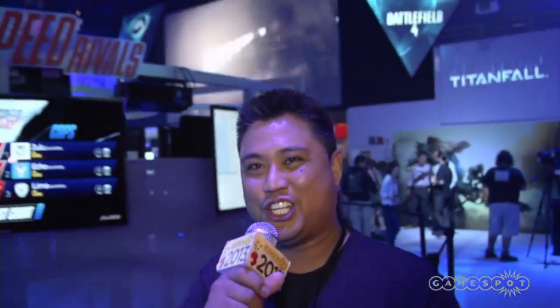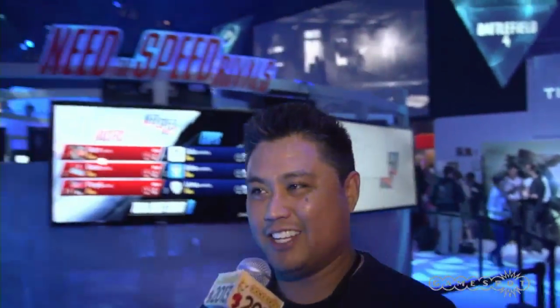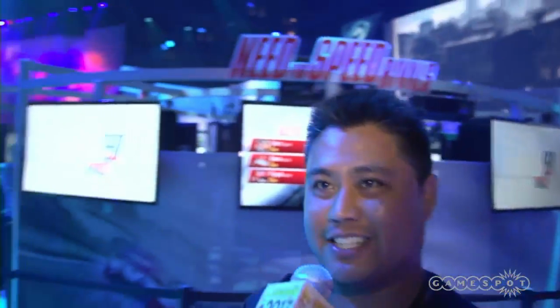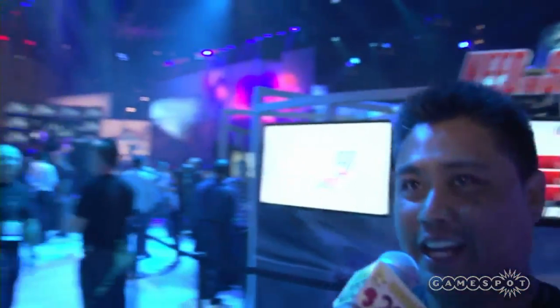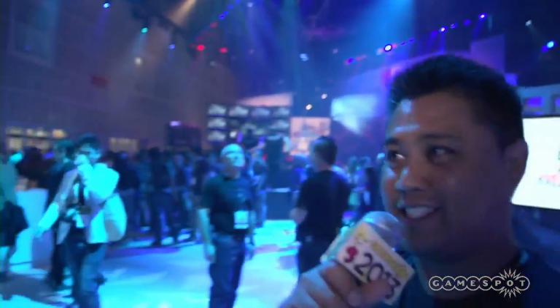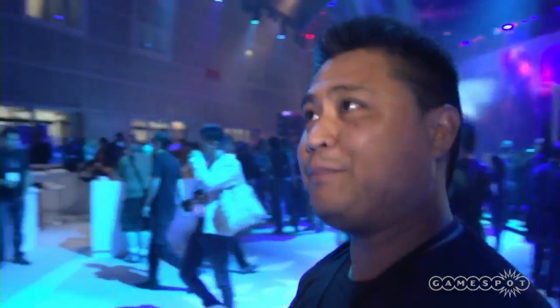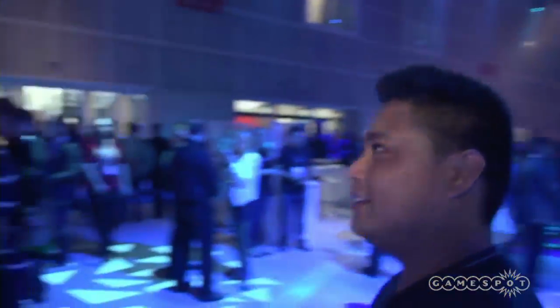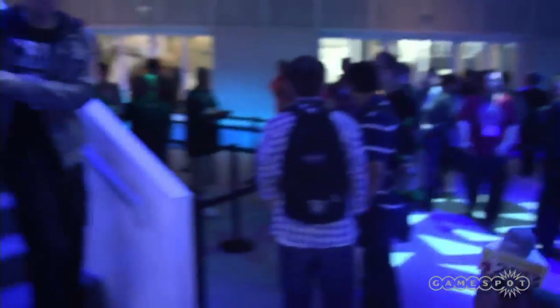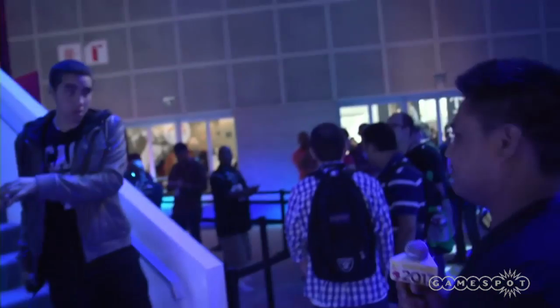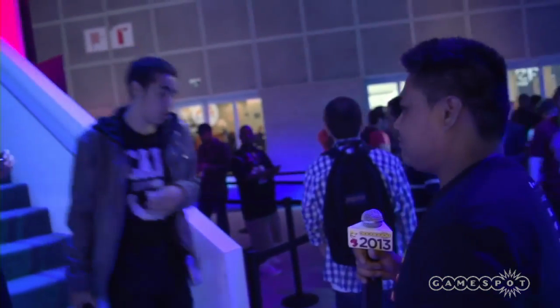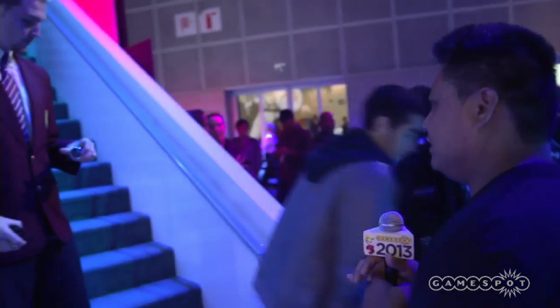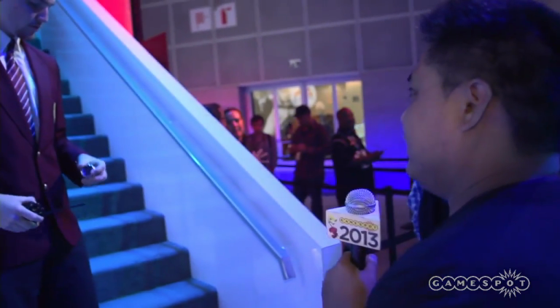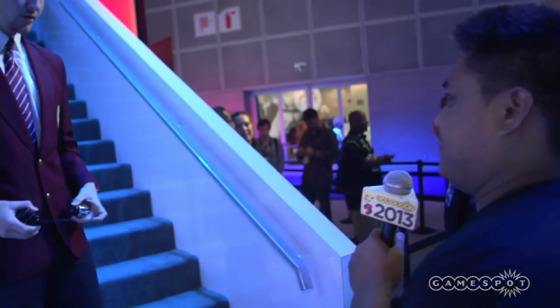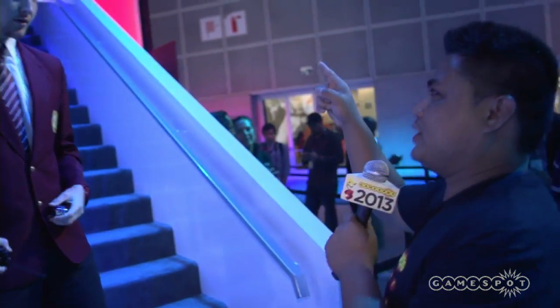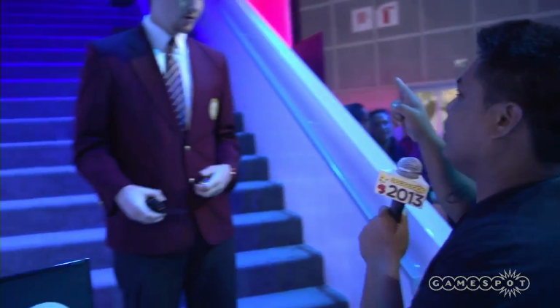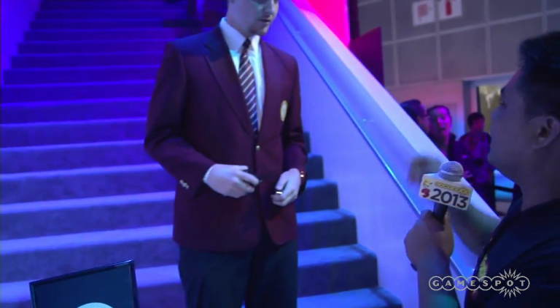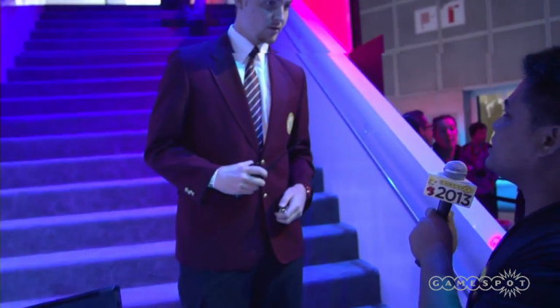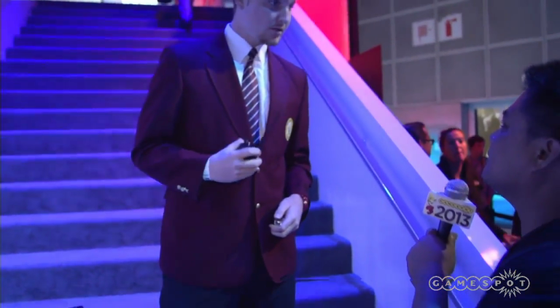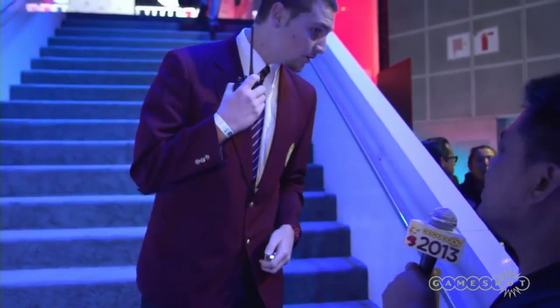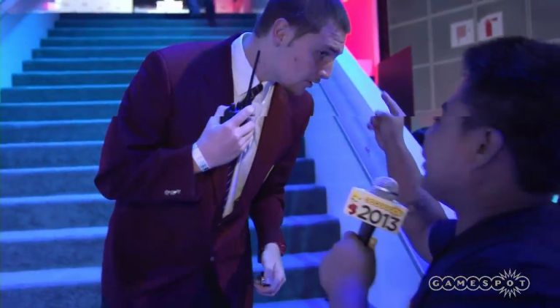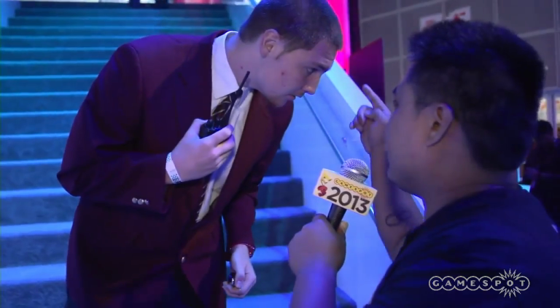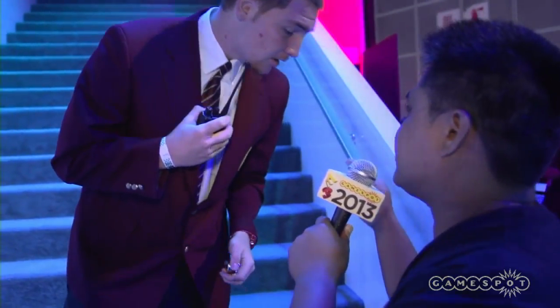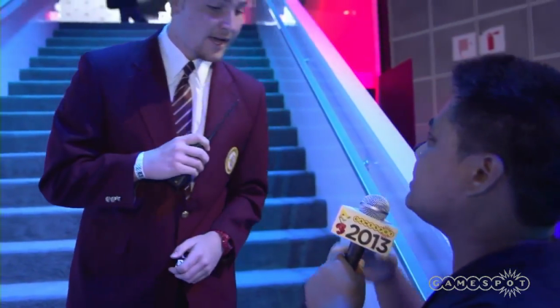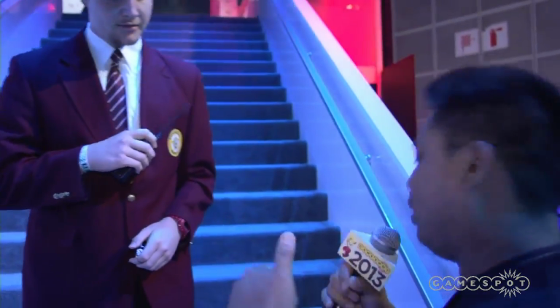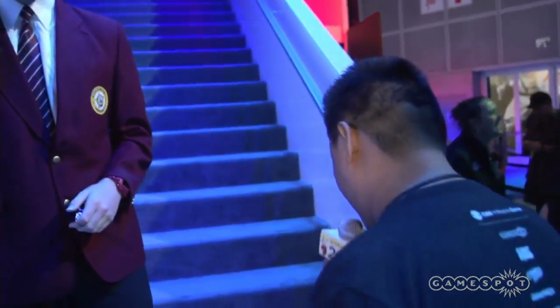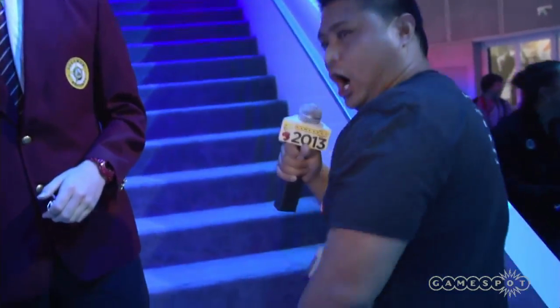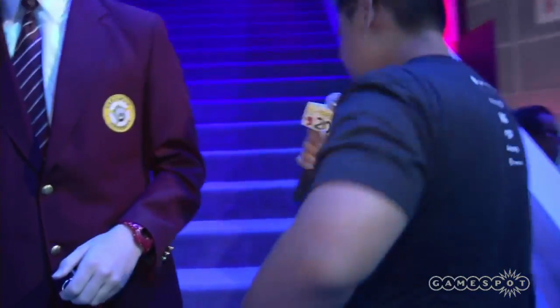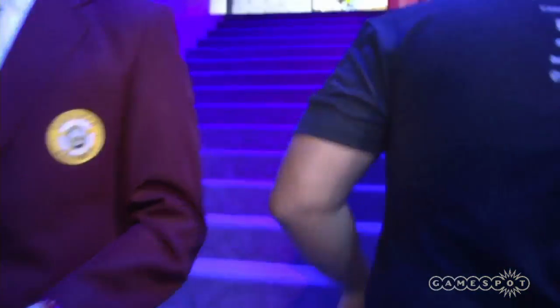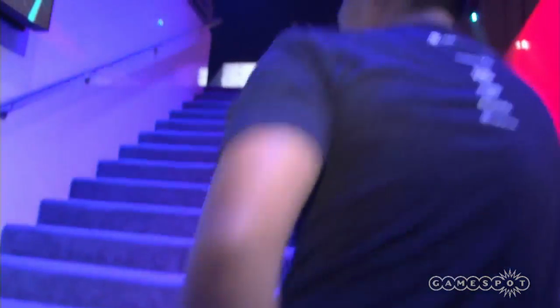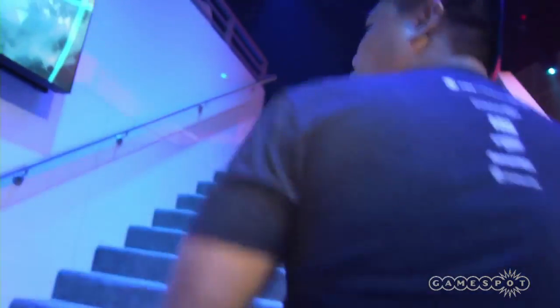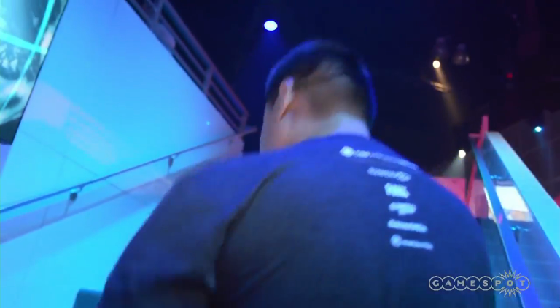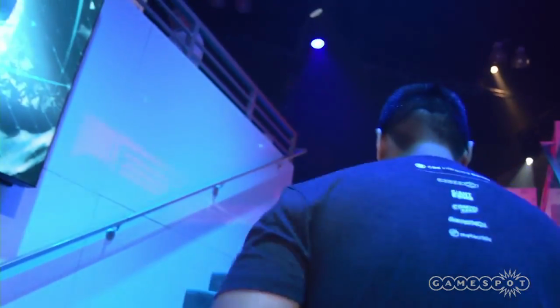Let's check it out, let's see if we can get past this dude. Hey man, do you mind if we check out what's upstairs? Cool. All right, so we're going — let's do it. We're heading up the stairs.